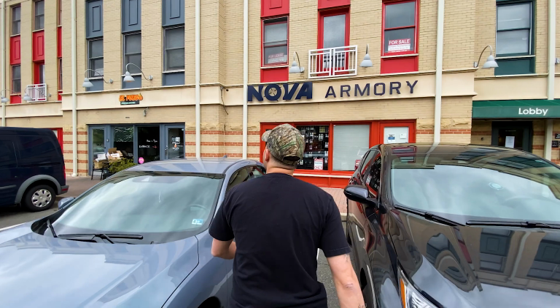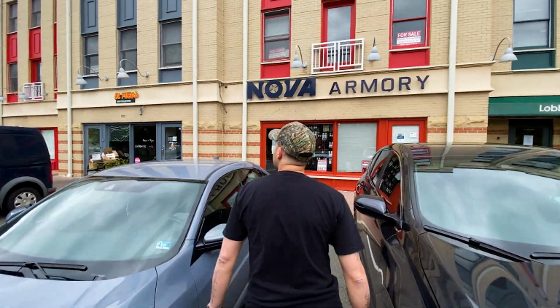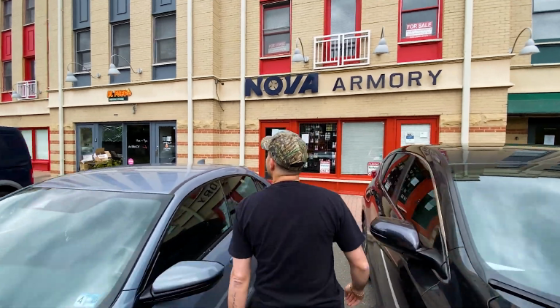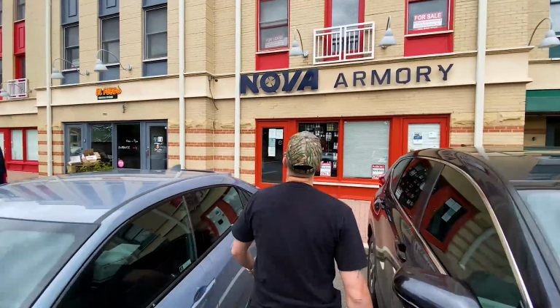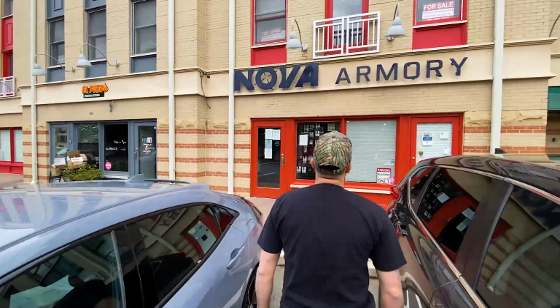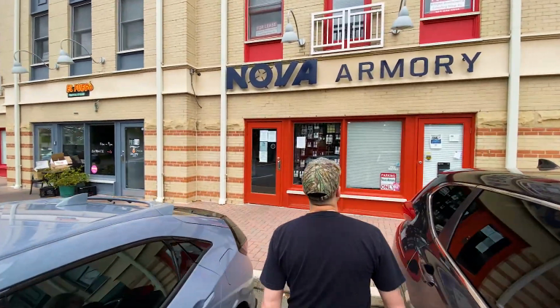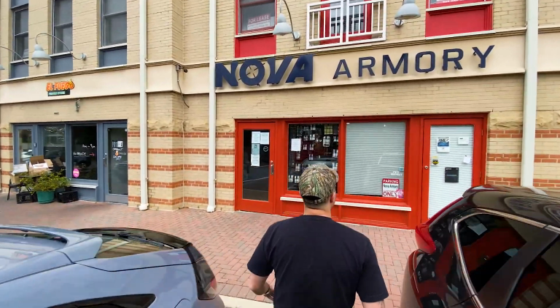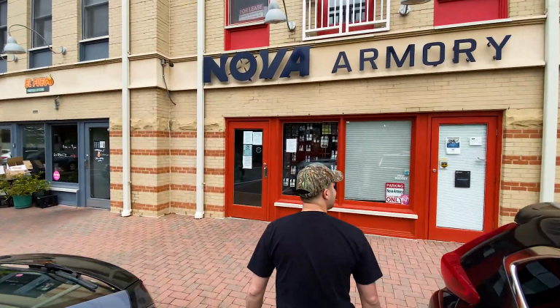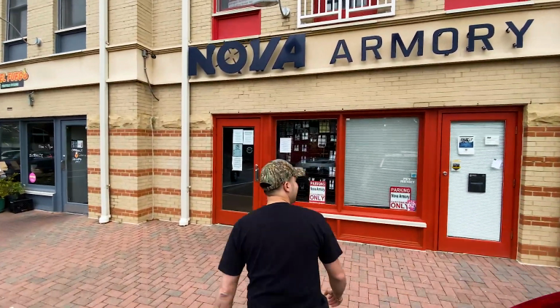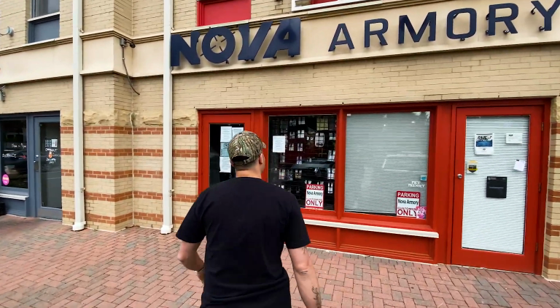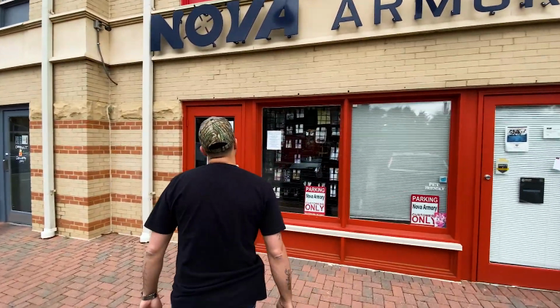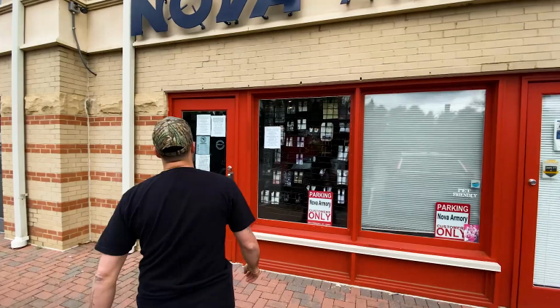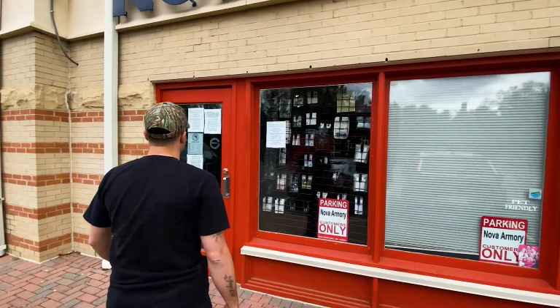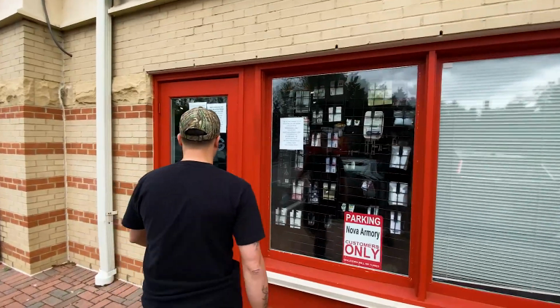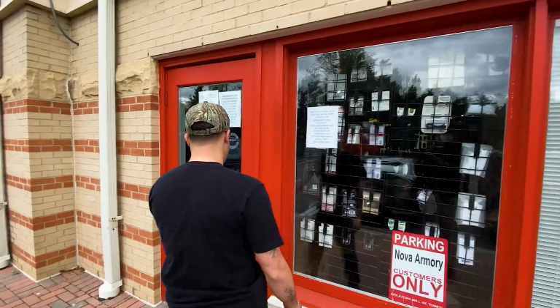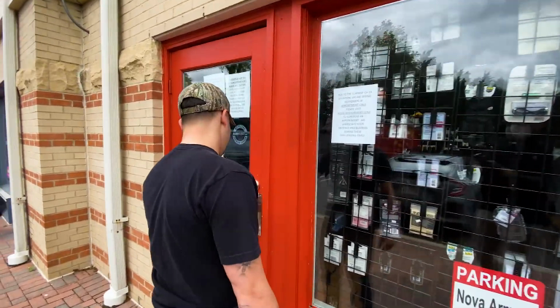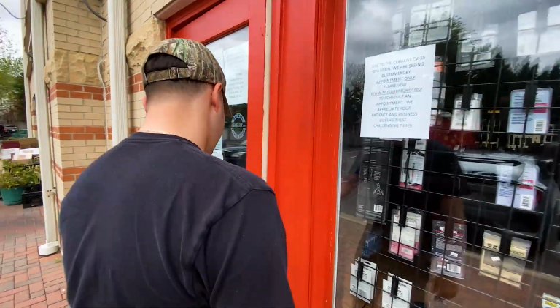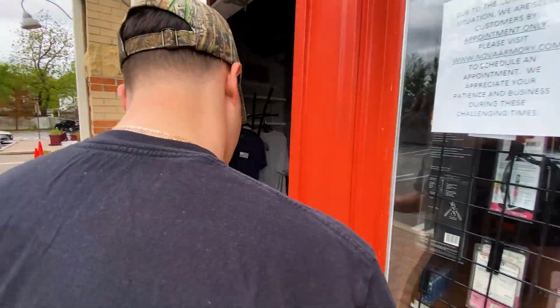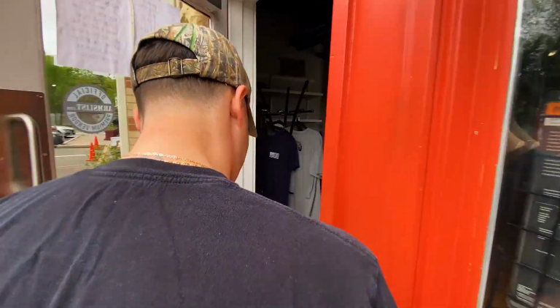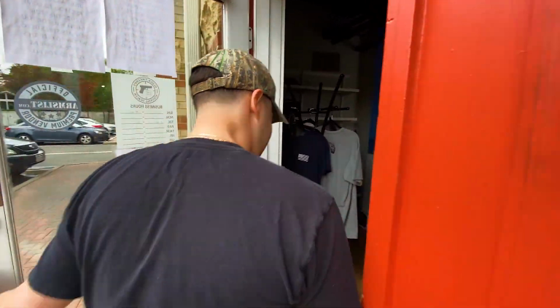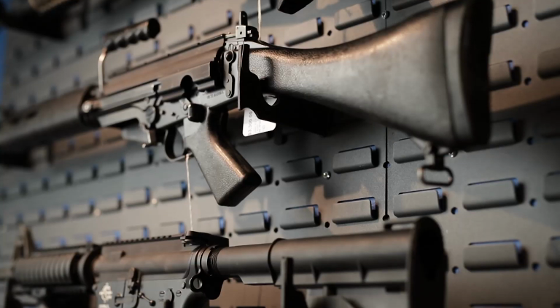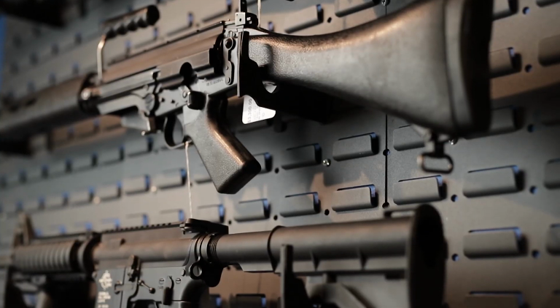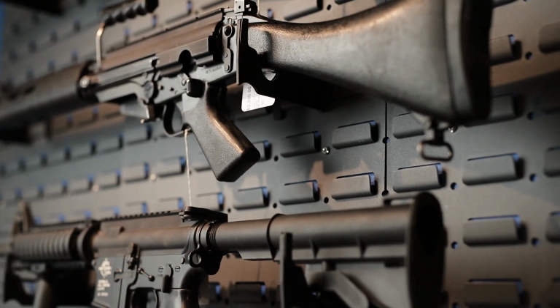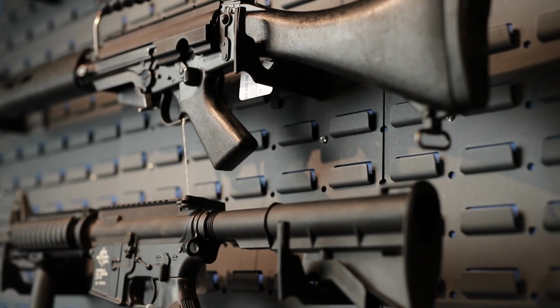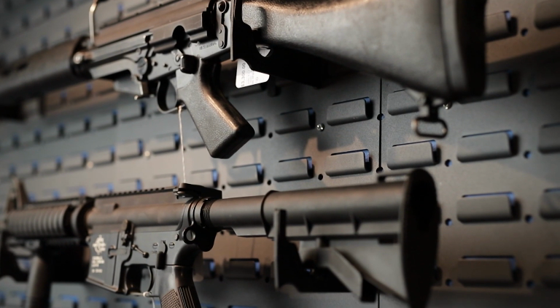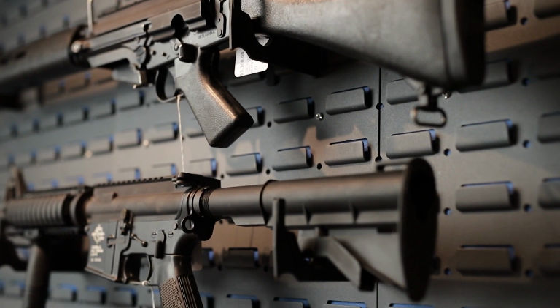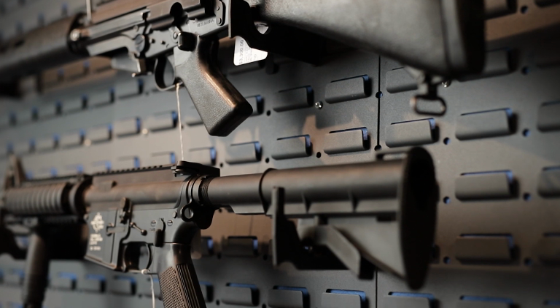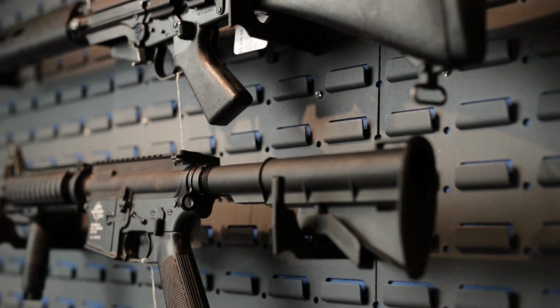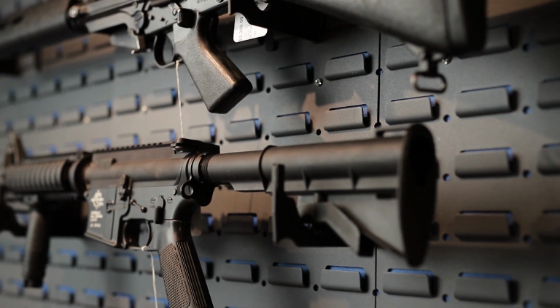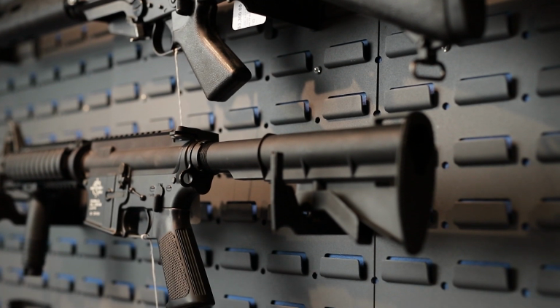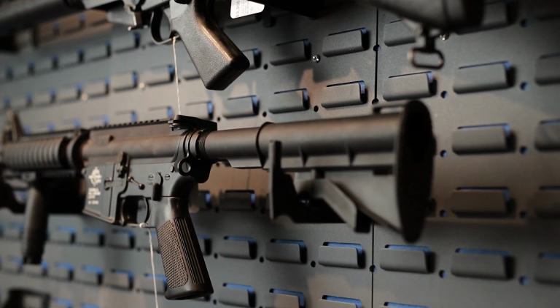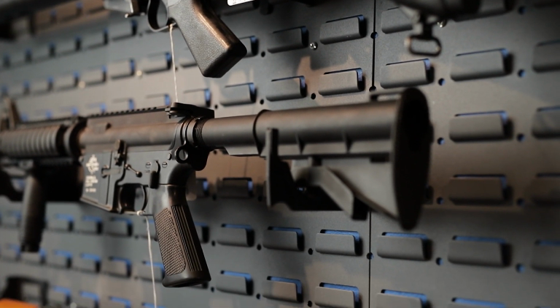Hello and welcome to Nova Armory. In this video we are going to go over the specifics on buying a firearm from us if you are a Virginia resident. If you live out of state and are curious about the gun buying process, please see one of our other videos.